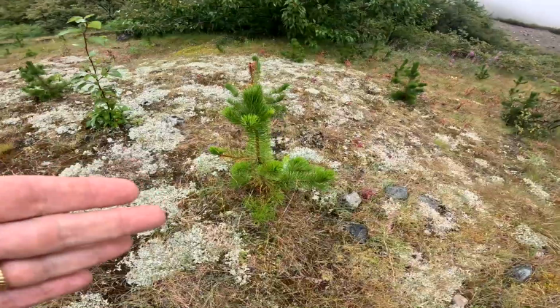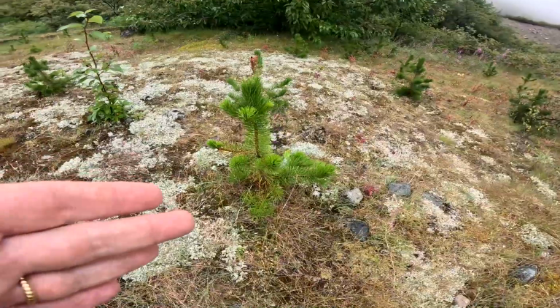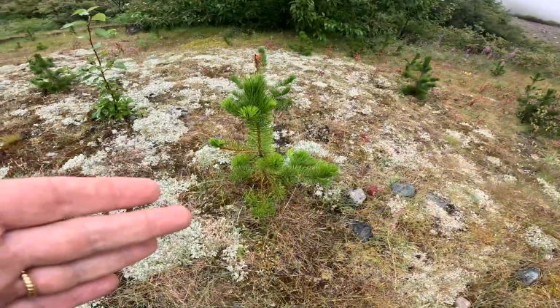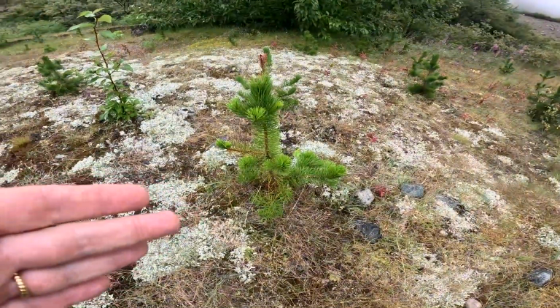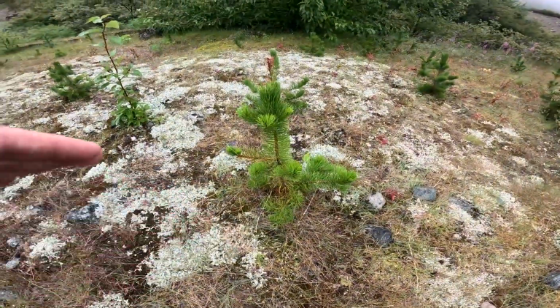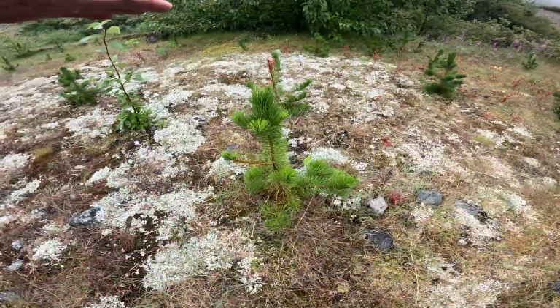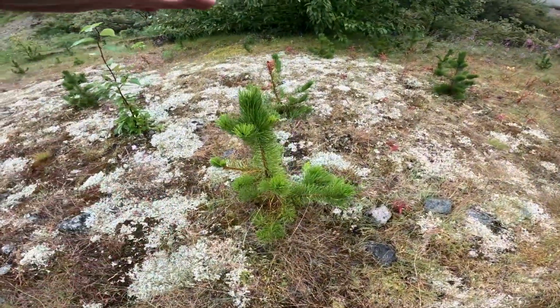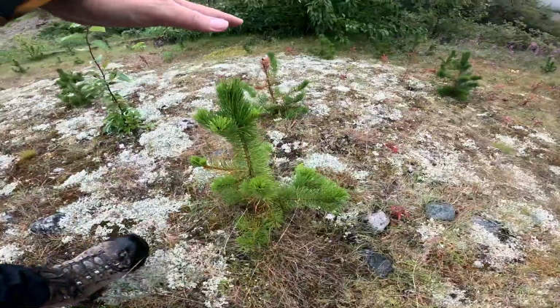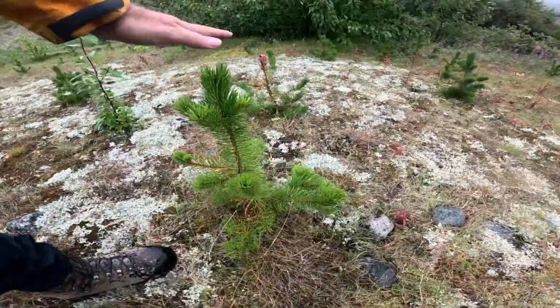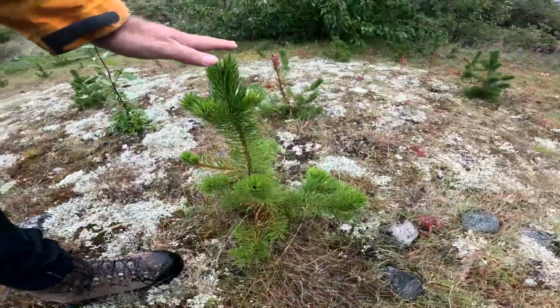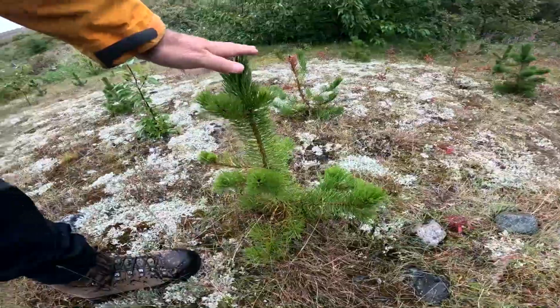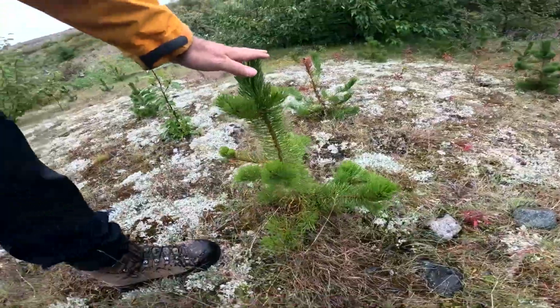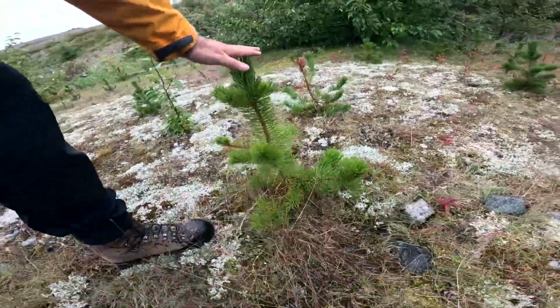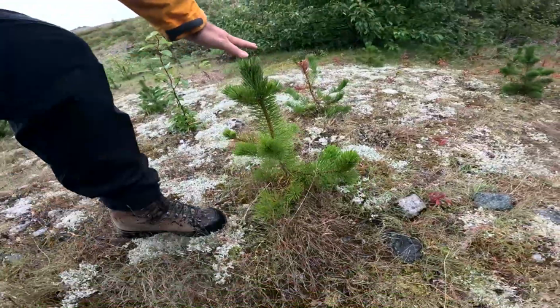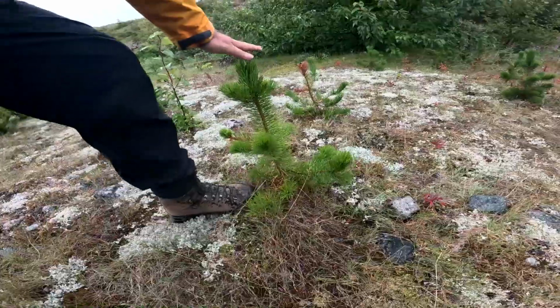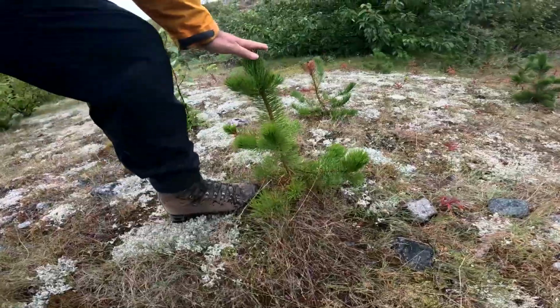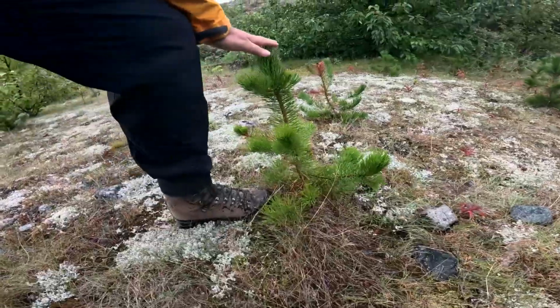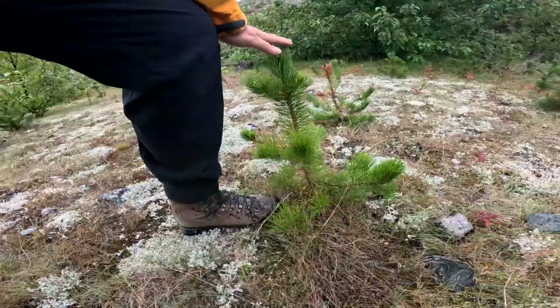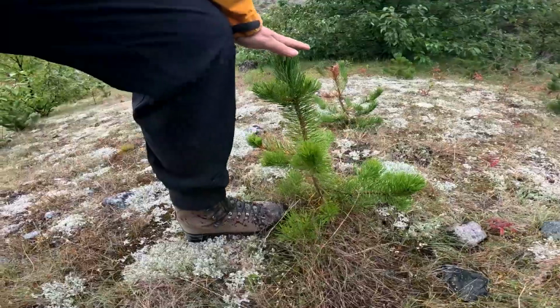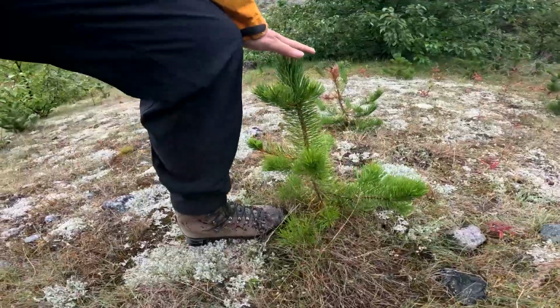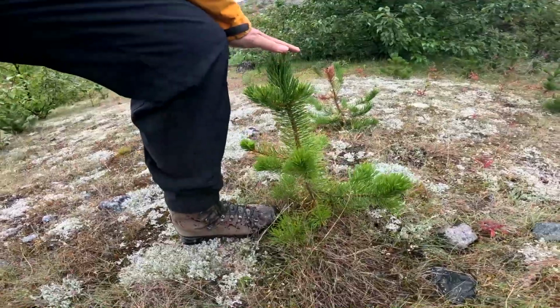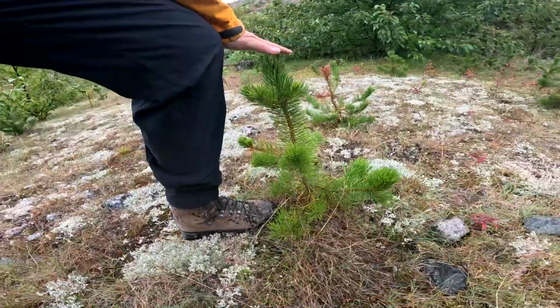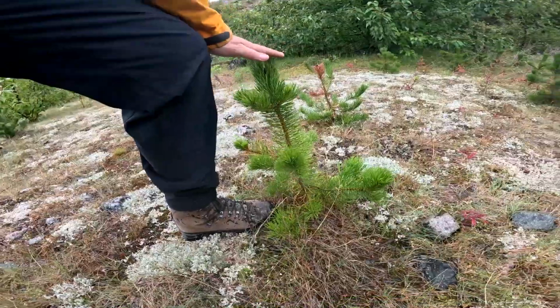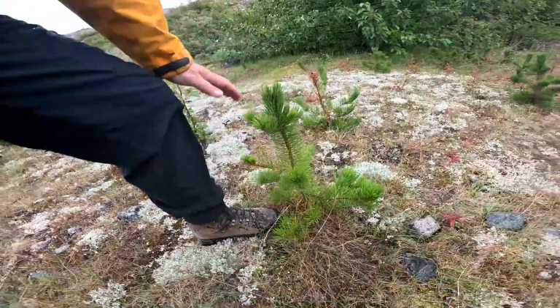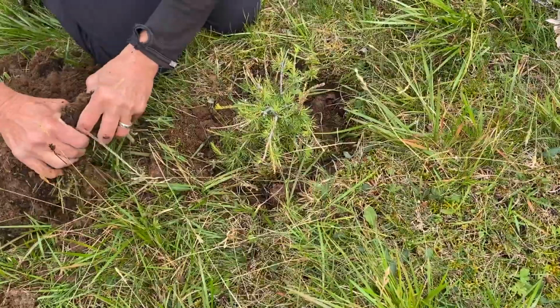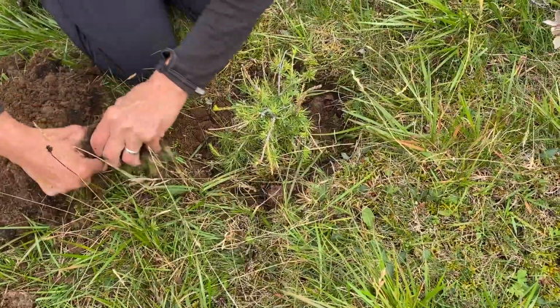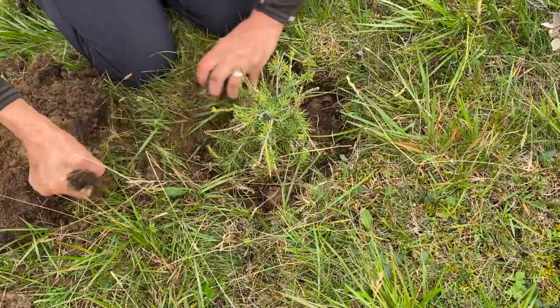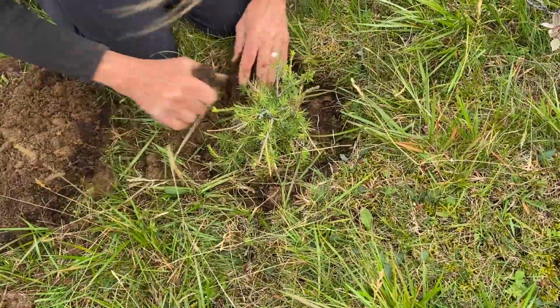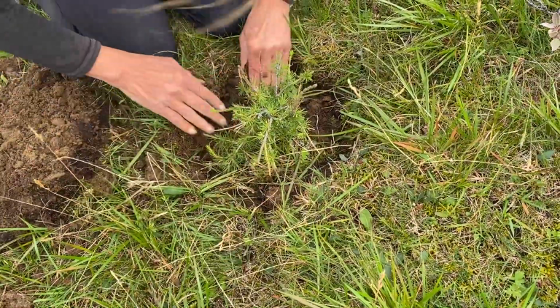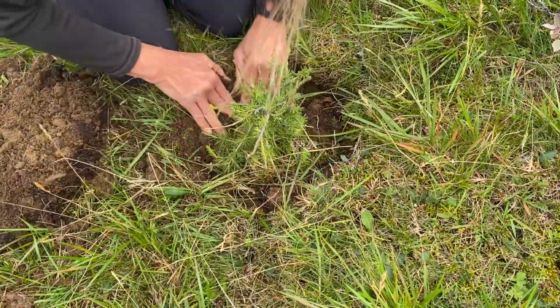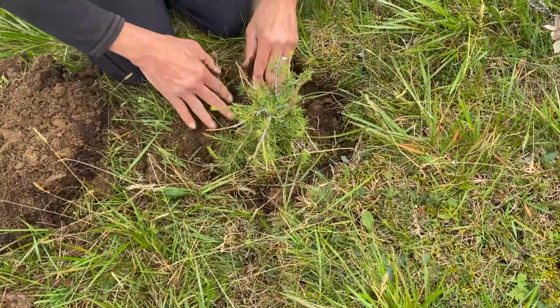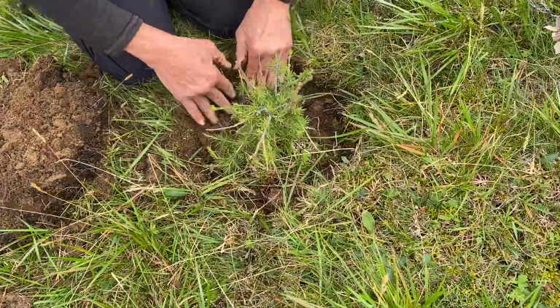I'm very happy to report that really a lot came together for Greenland Trees in 2024. But why do we plant trees in Greenland?